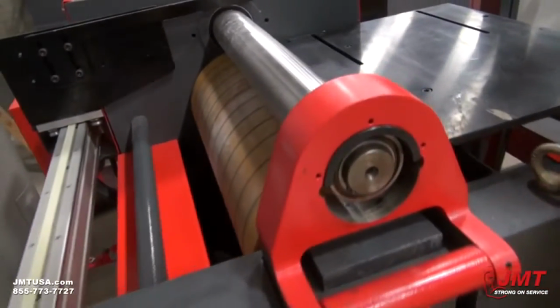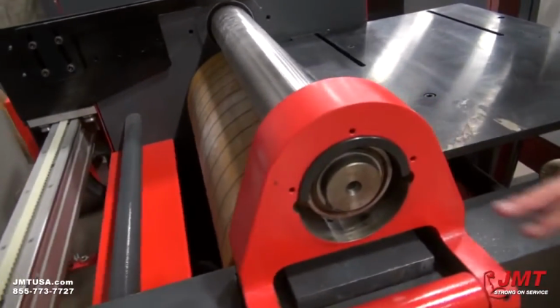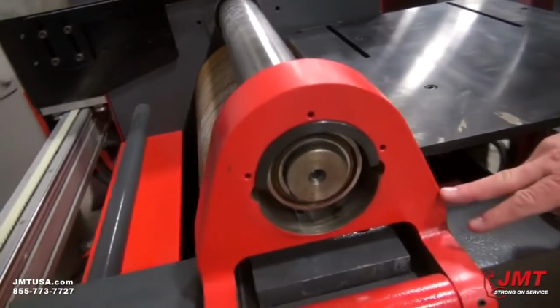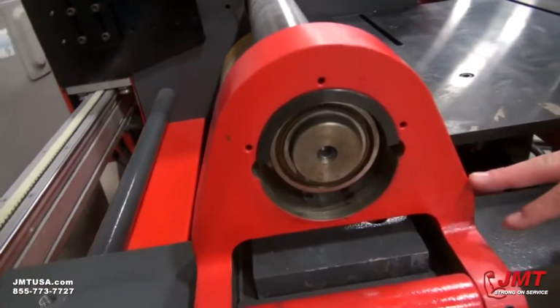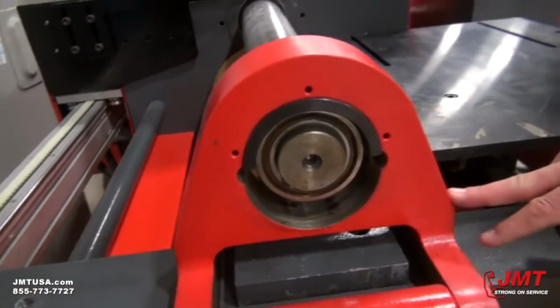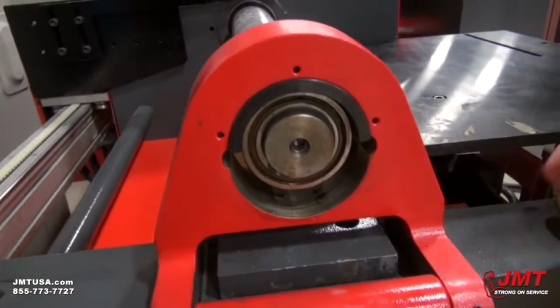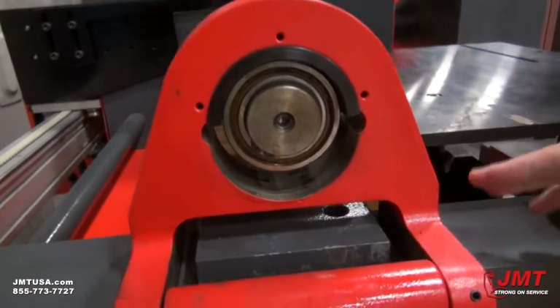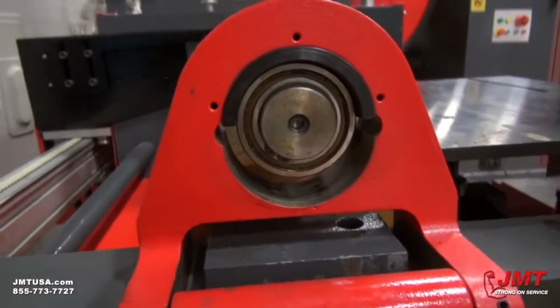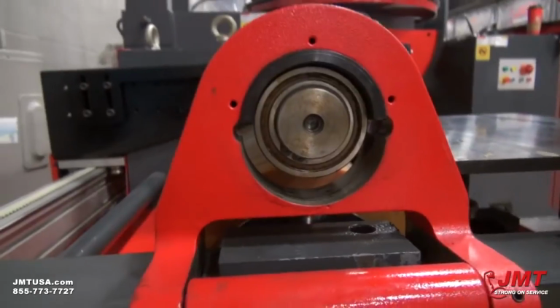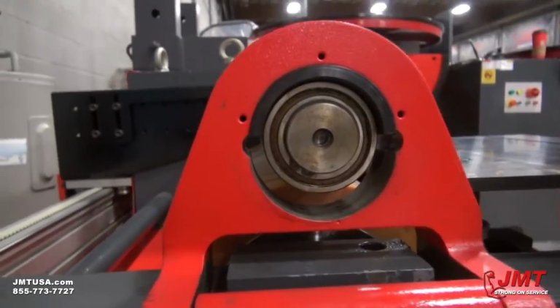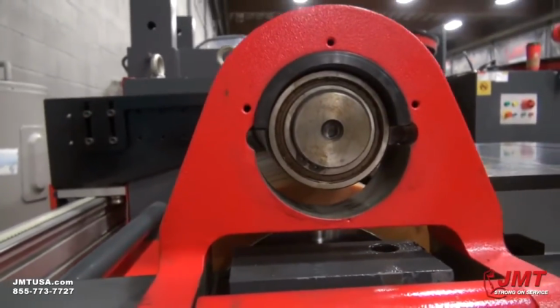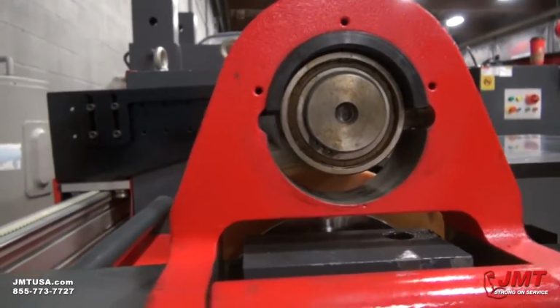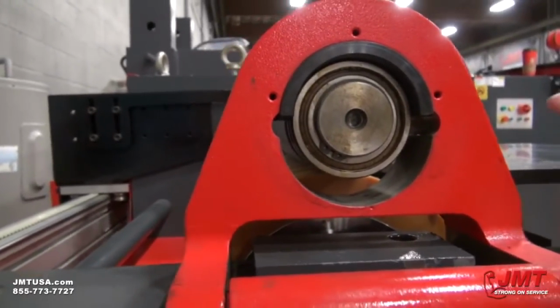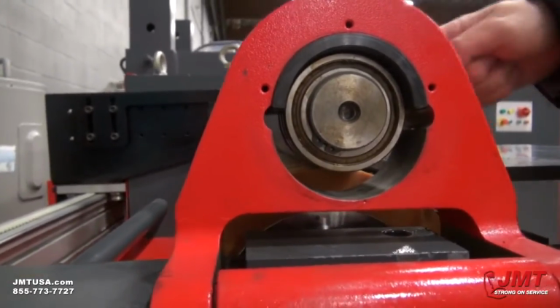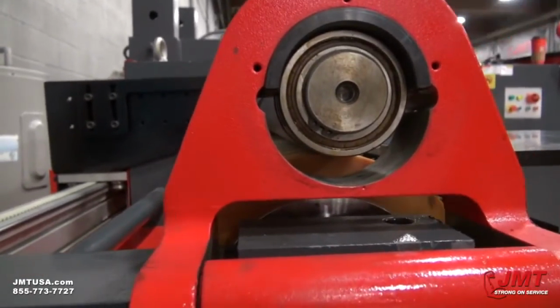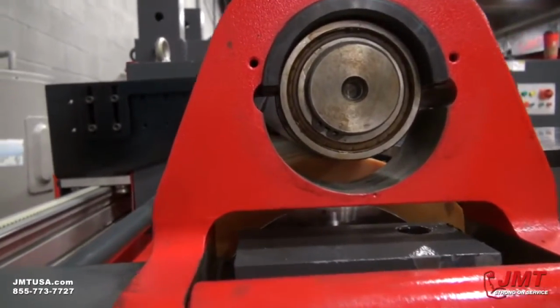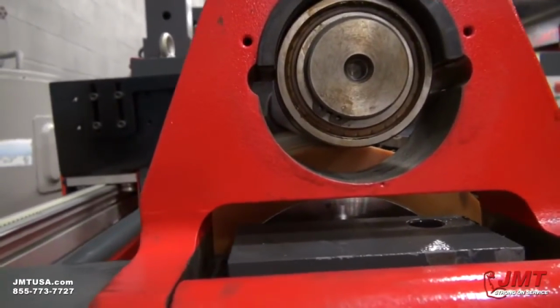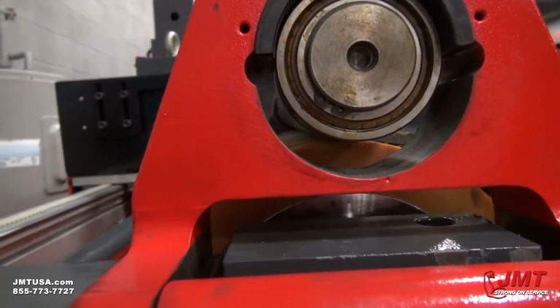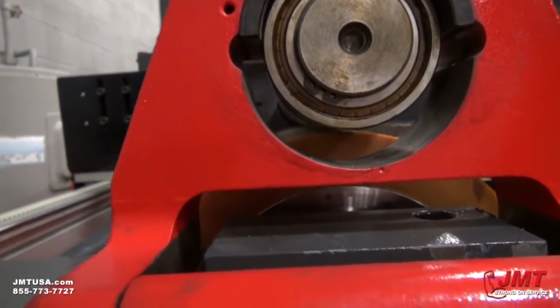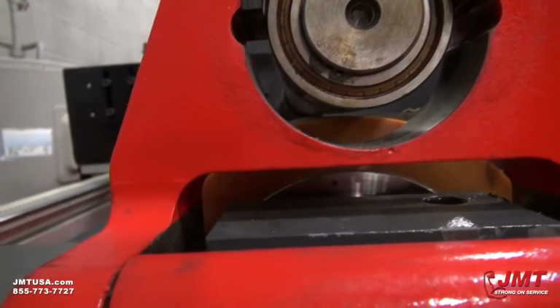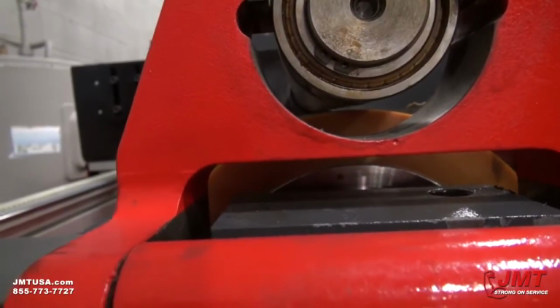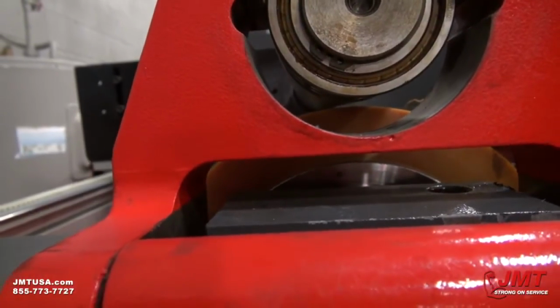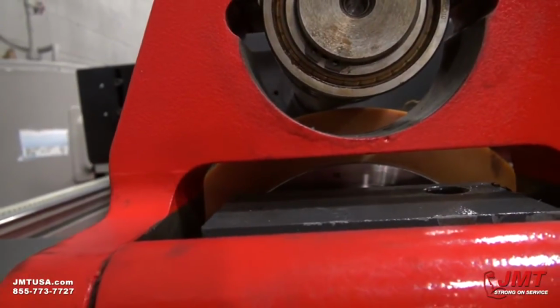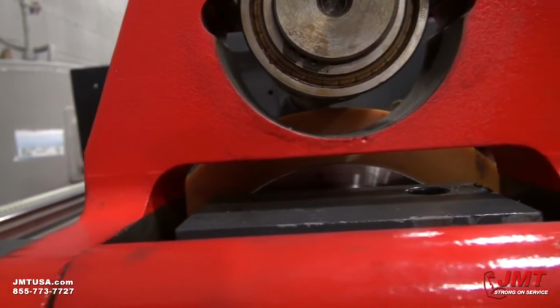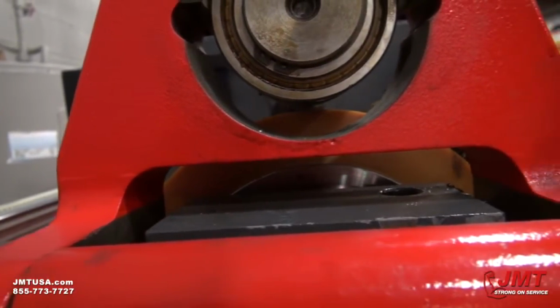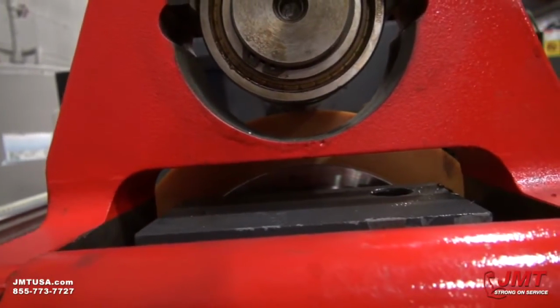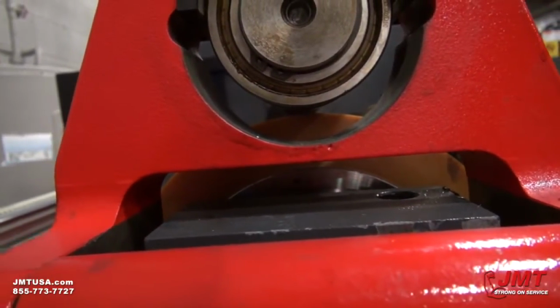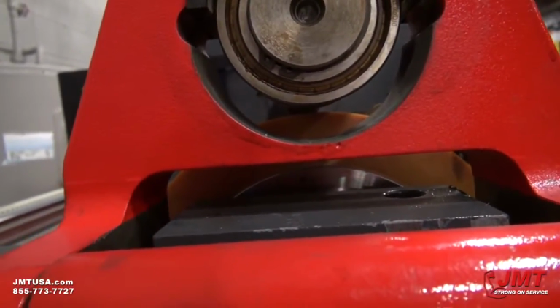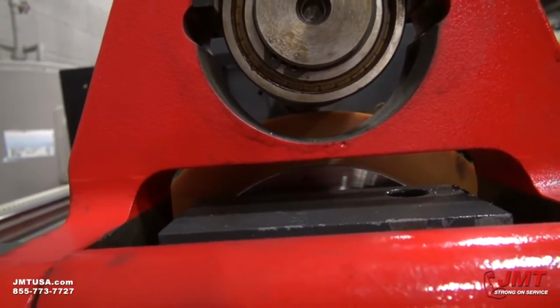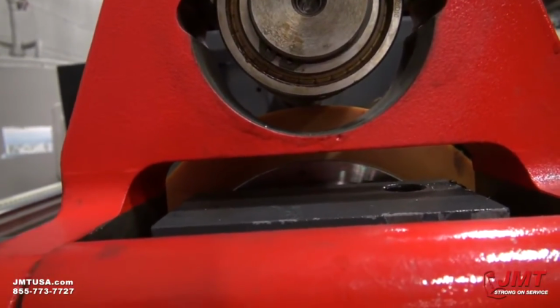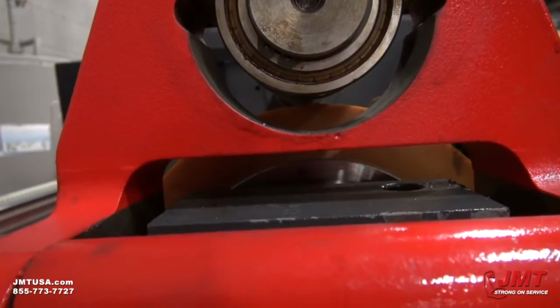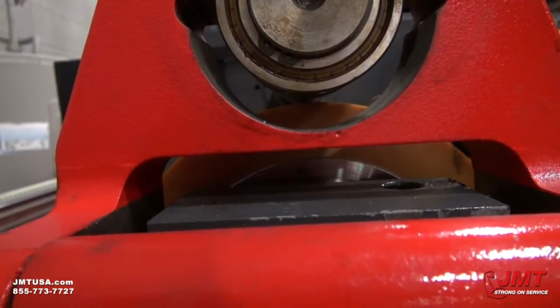You'll see the neoprene conforming as you put pressure on the bottom roll, conforming around the top roll. This enables you to get different diameters and tighter diameters off this machine versus your traditional plate rolling machines.